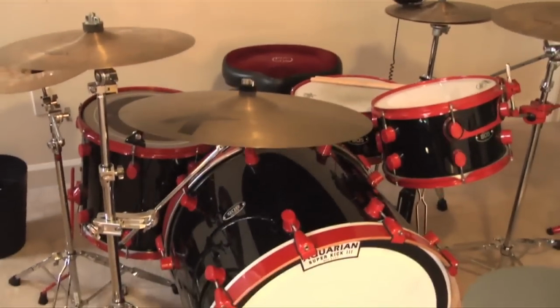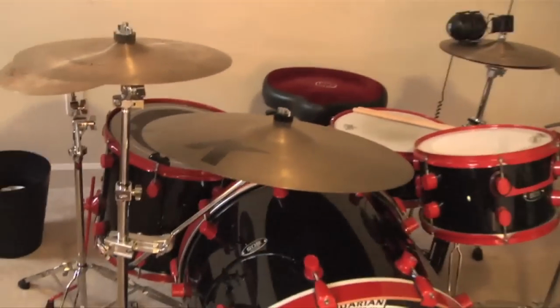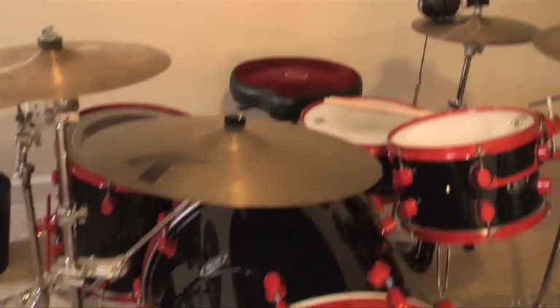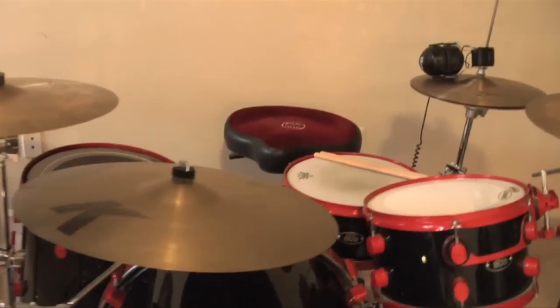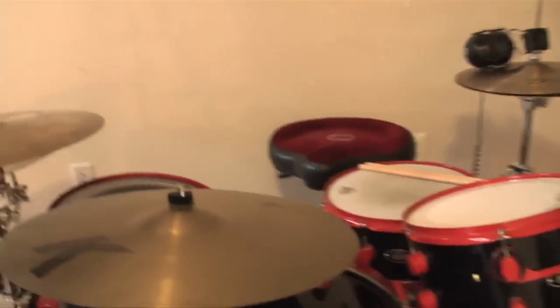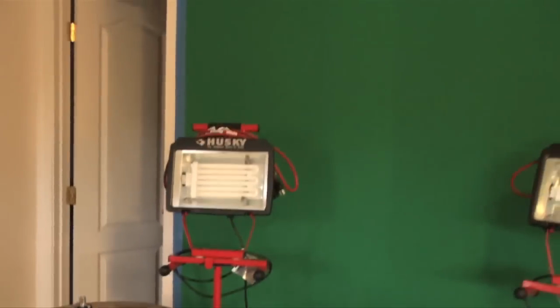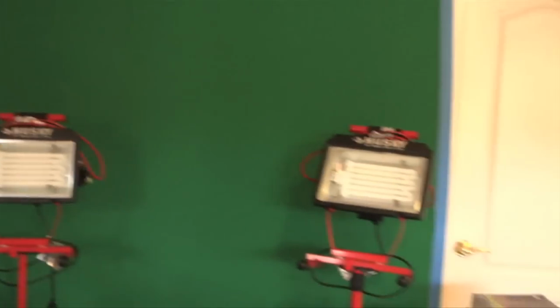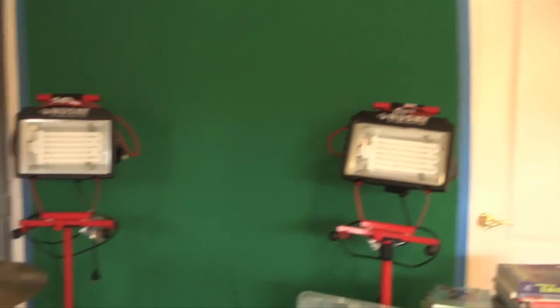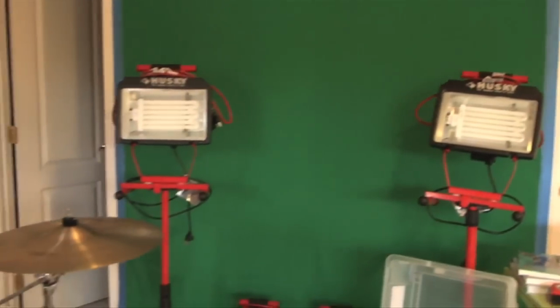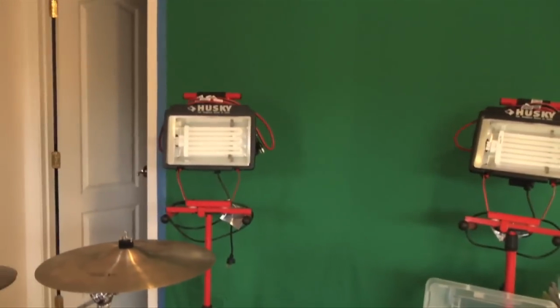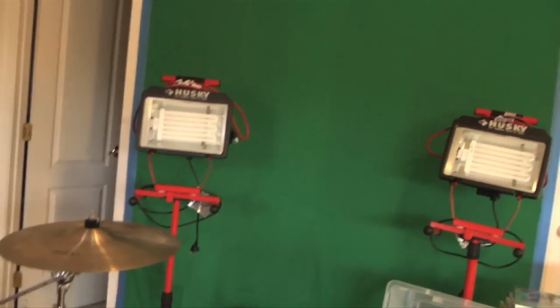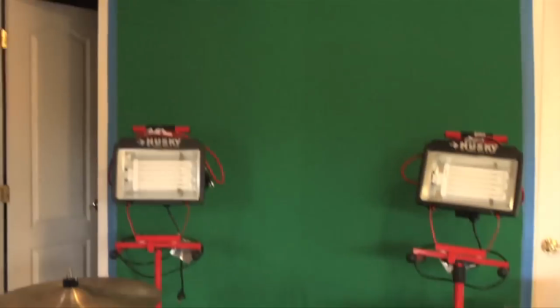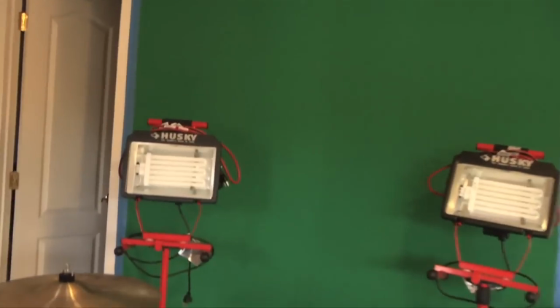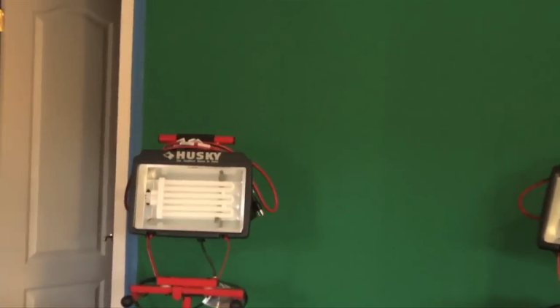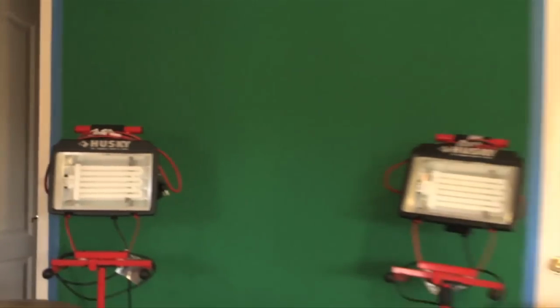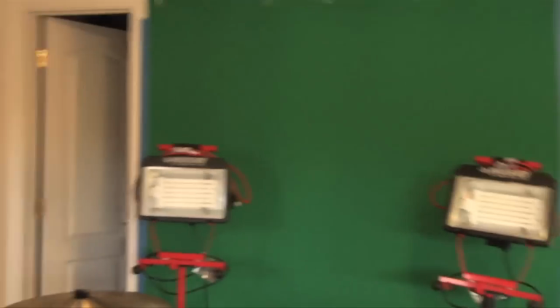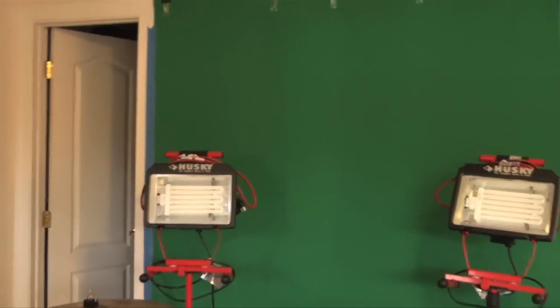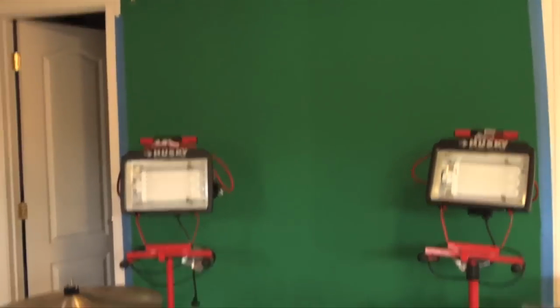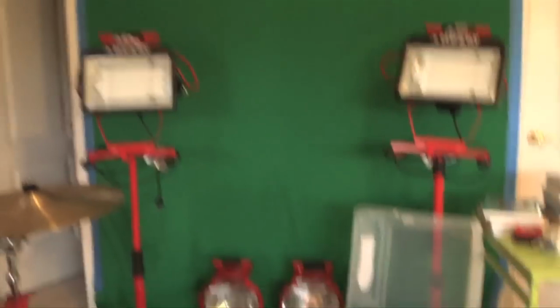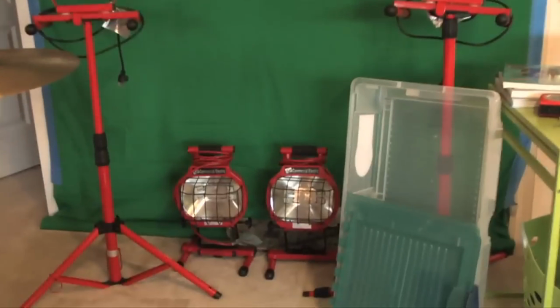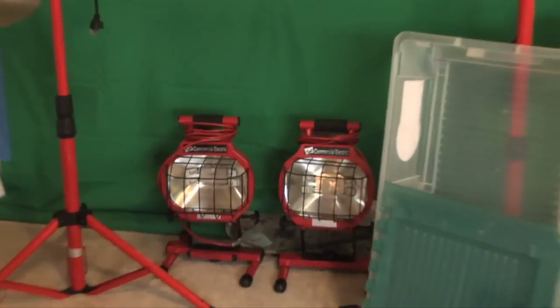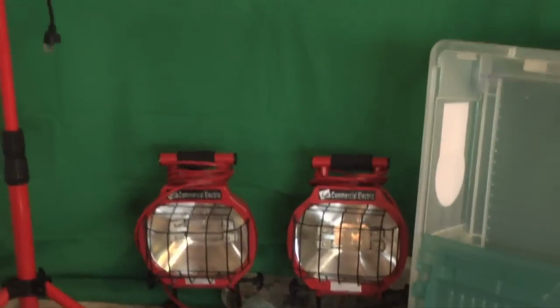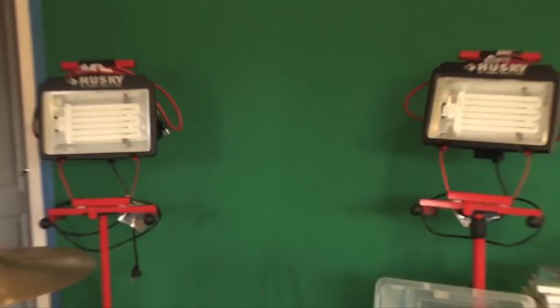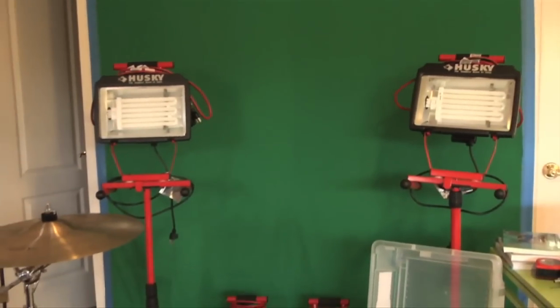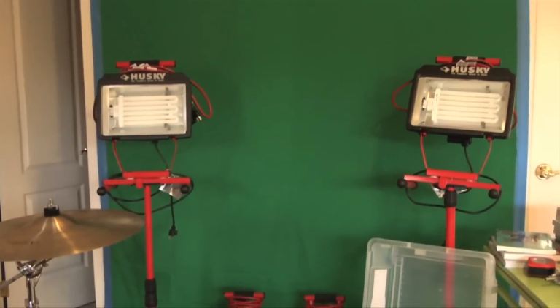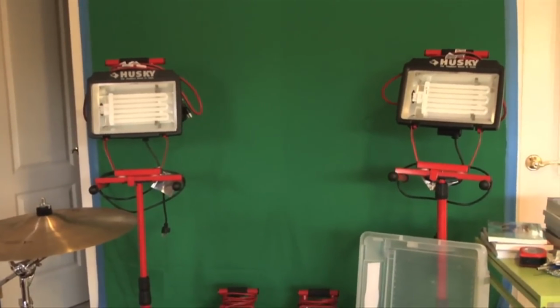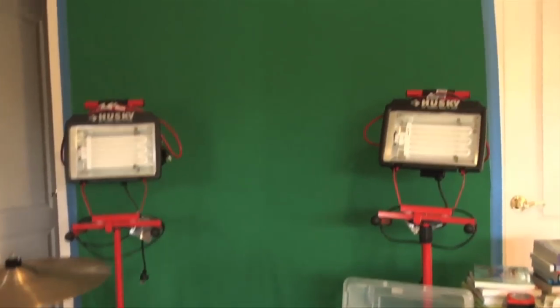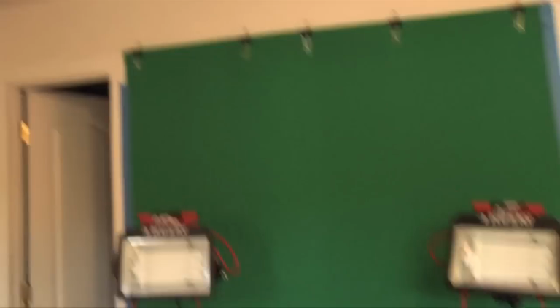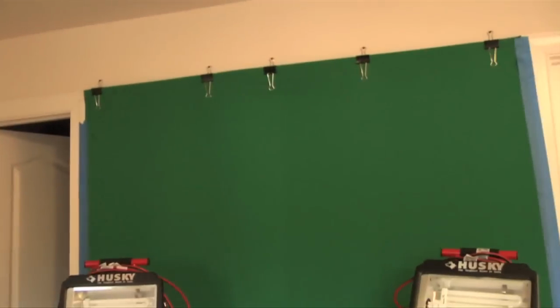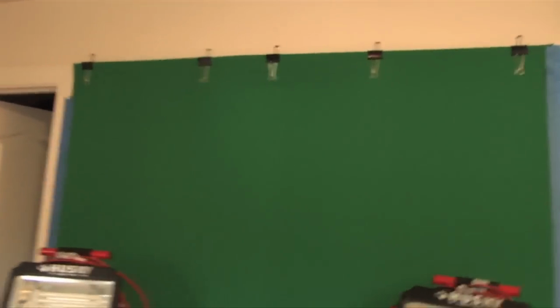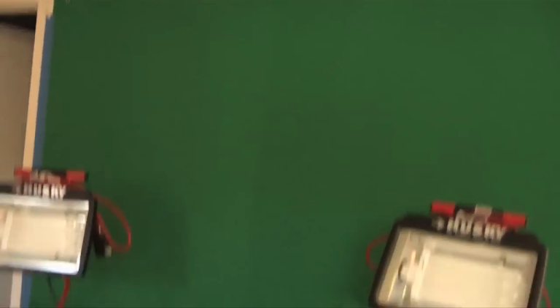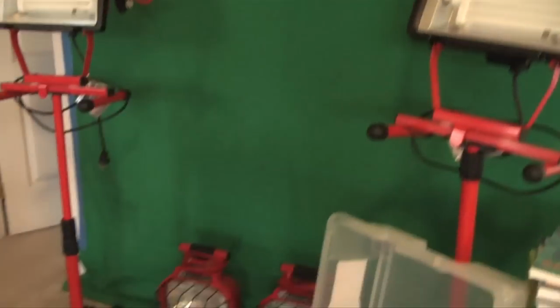This is my green screen setup. I don't use it that much, but when I do, it looks really awesome, because I have those lights from Home Depot. They're like $10, $20 each, and it's just a nice setup.